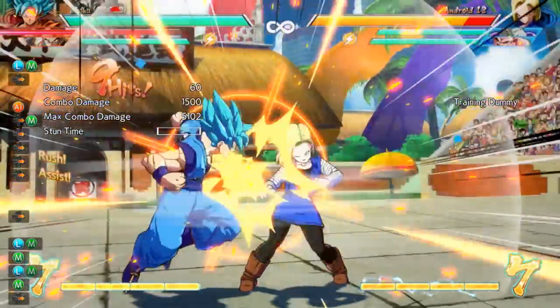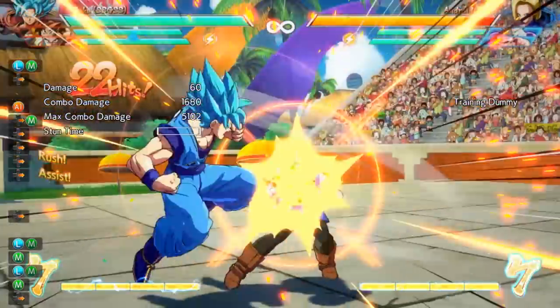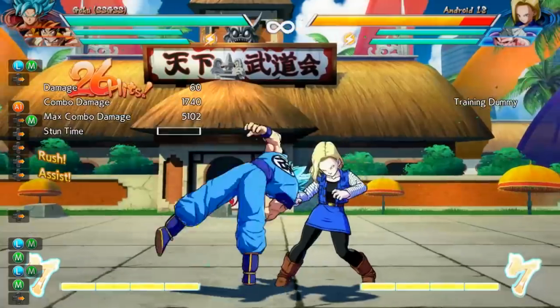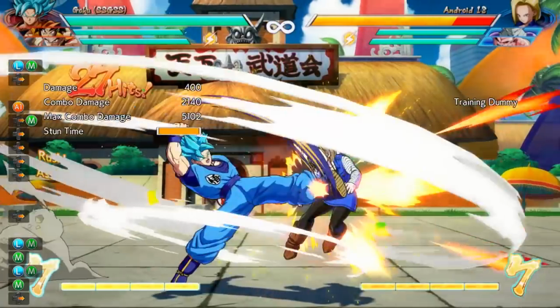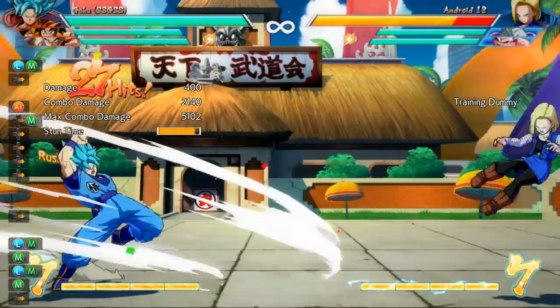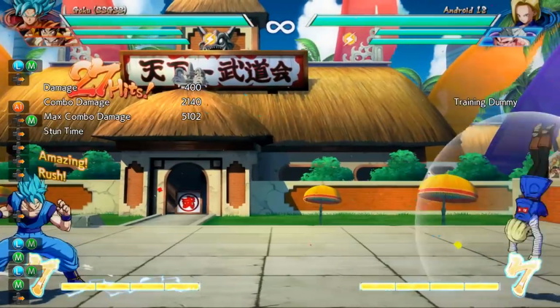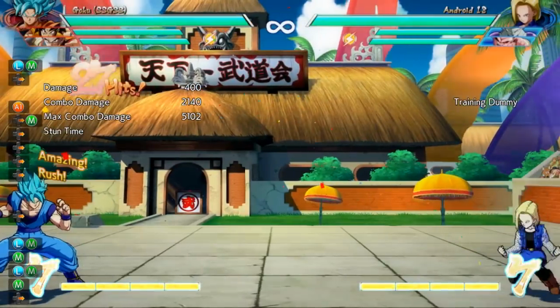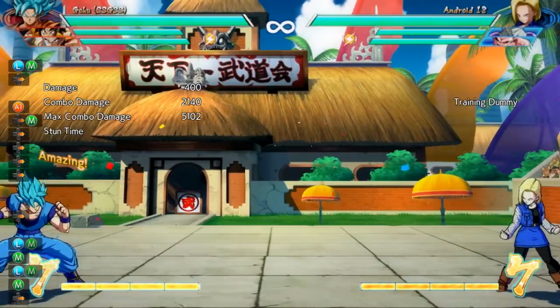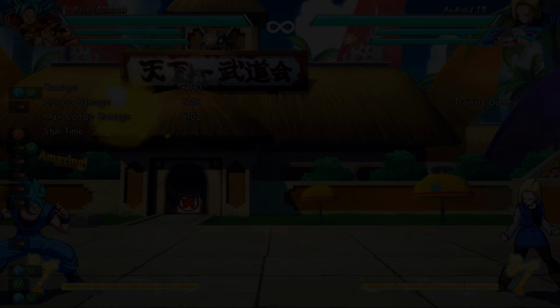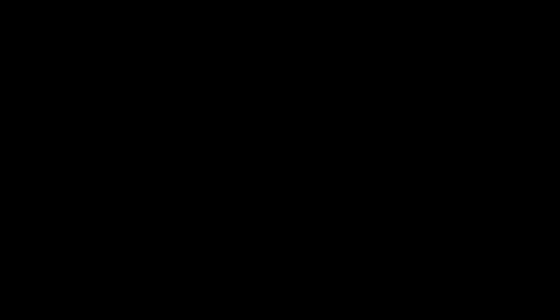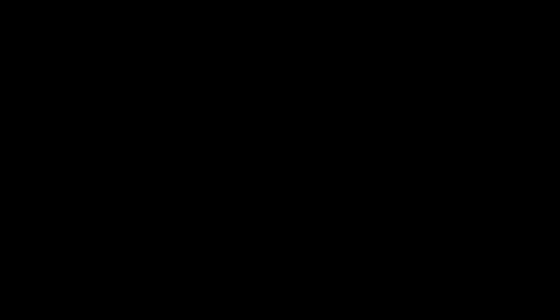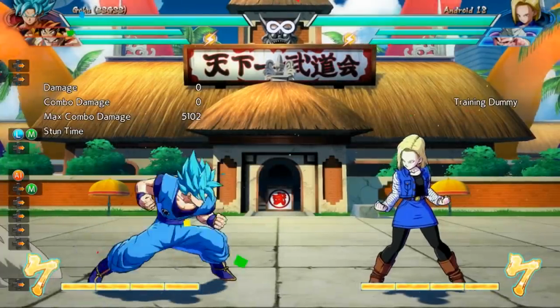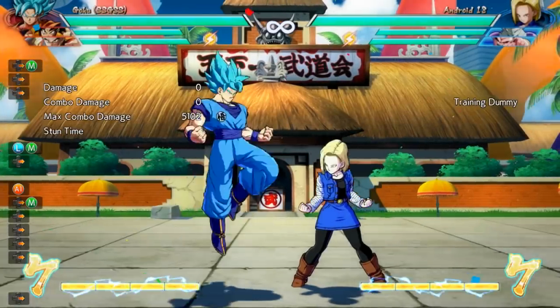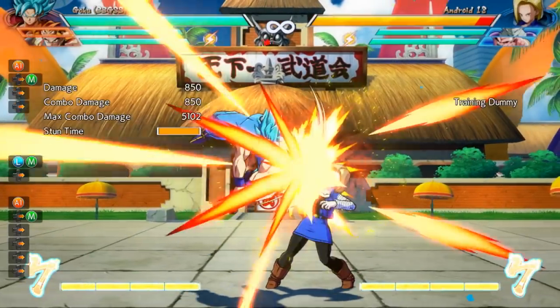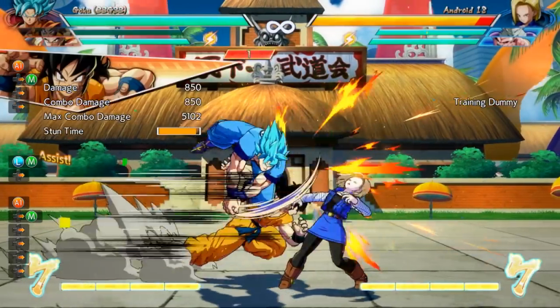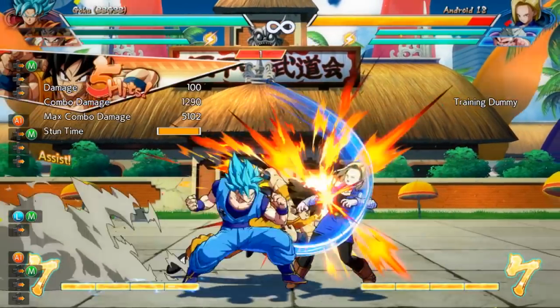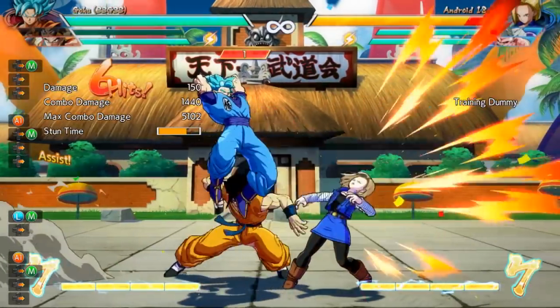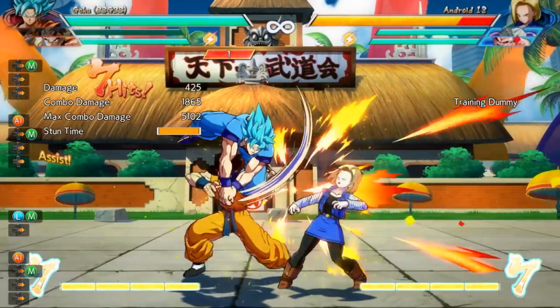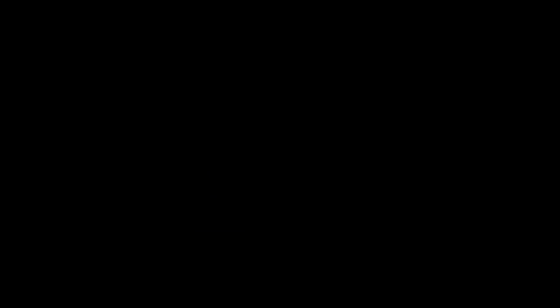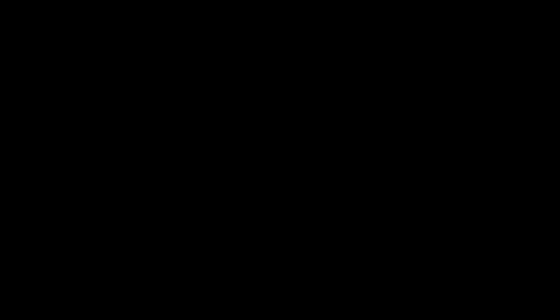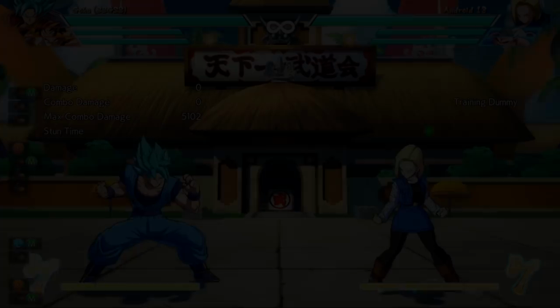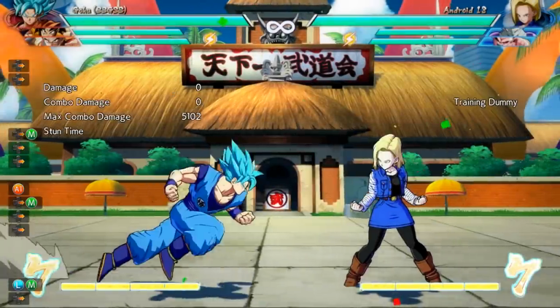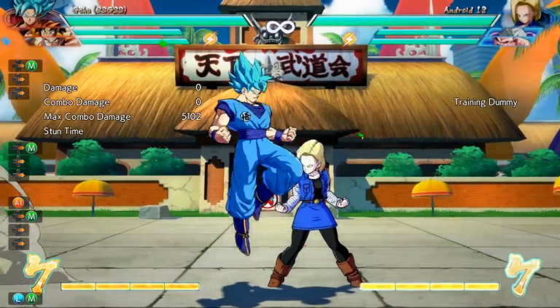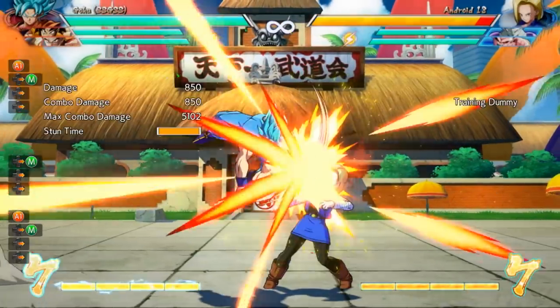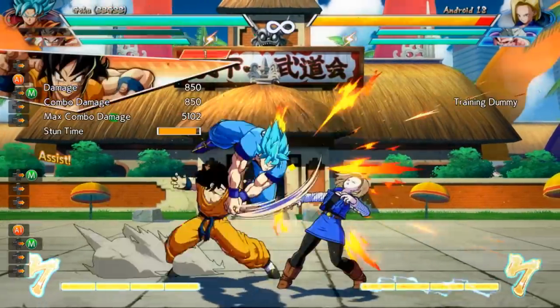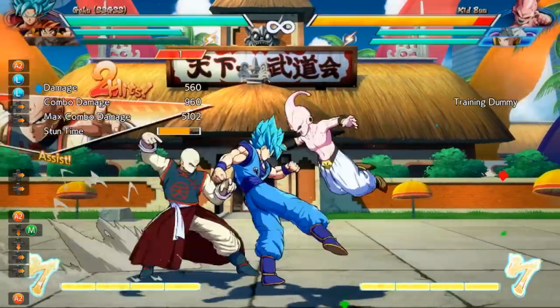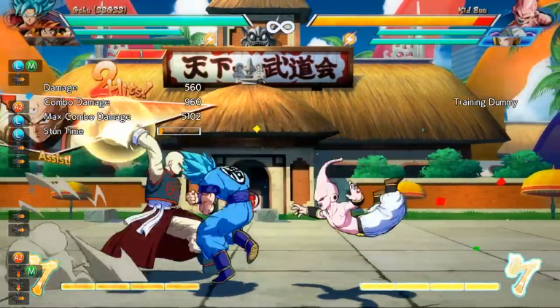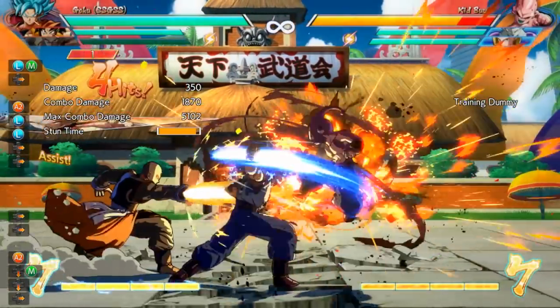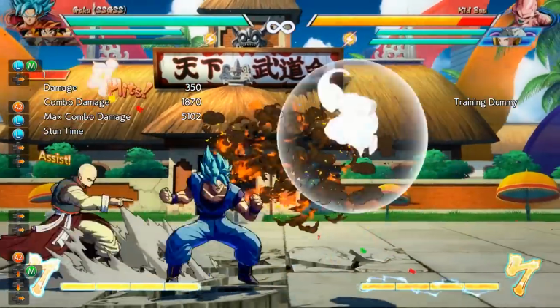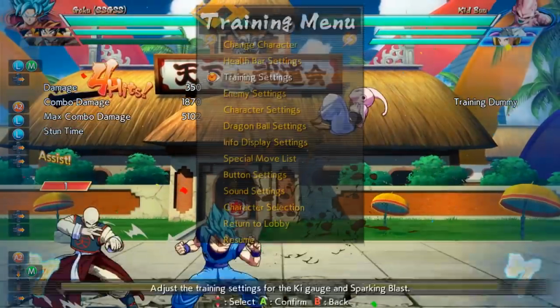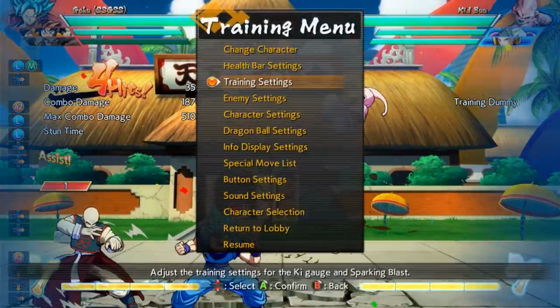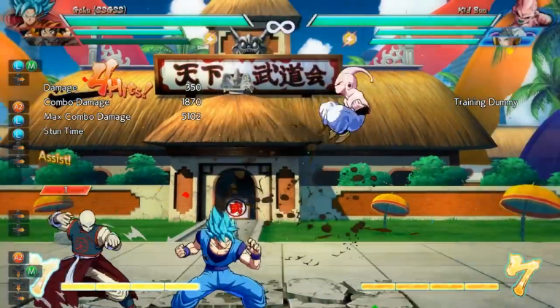This is something you're going to have to experiment with yourself in order to find out things that work for your specific team. I tried it with Yamcha and it worked, but I couldn't find anything to go with Tien's assist.